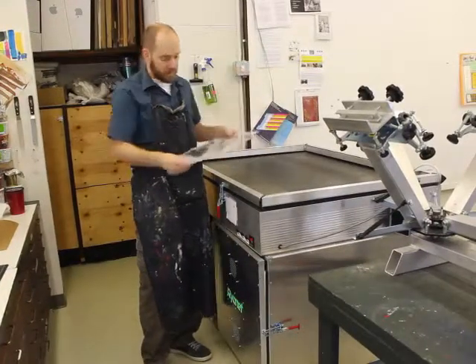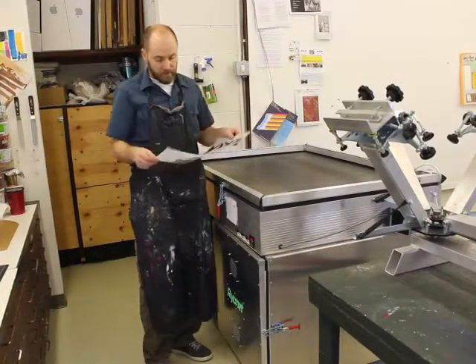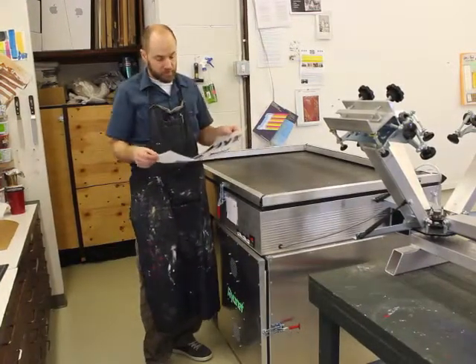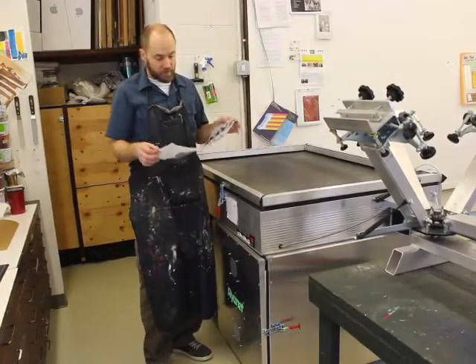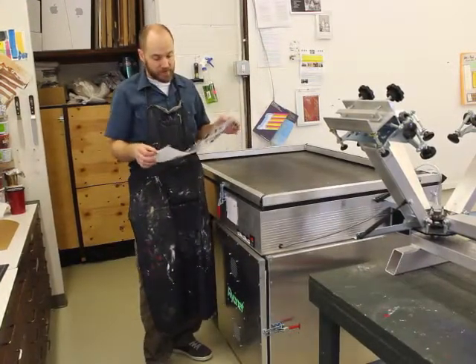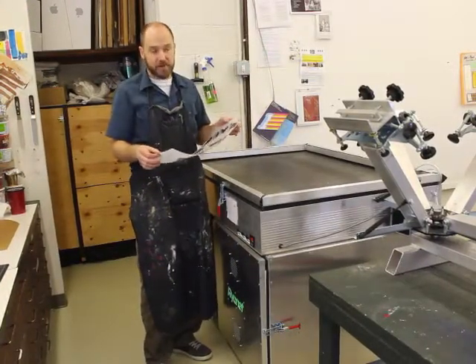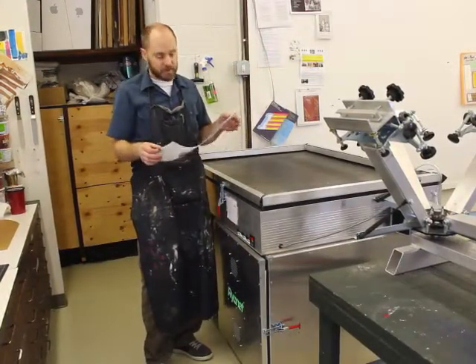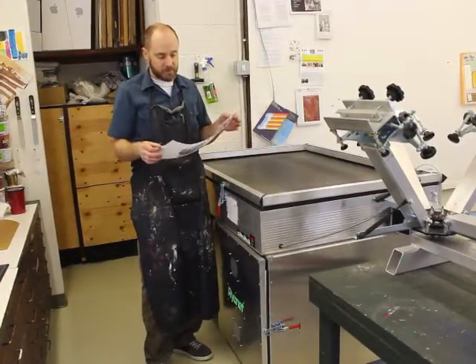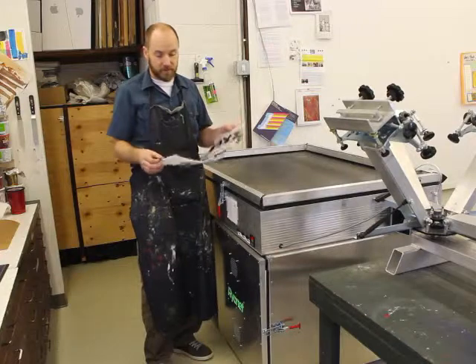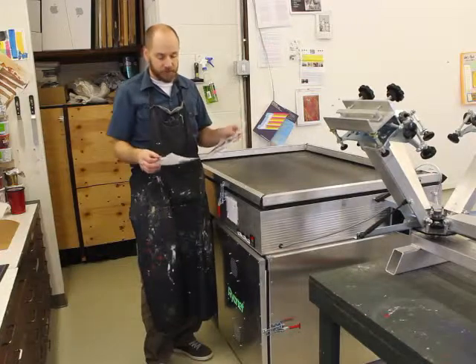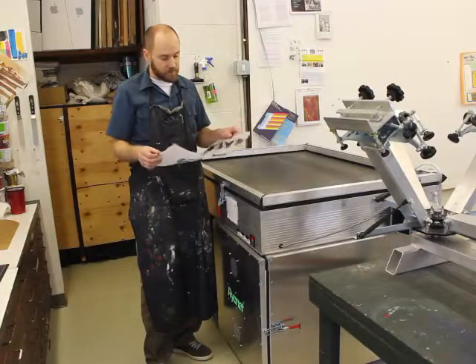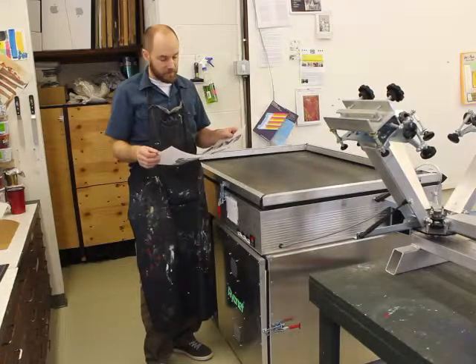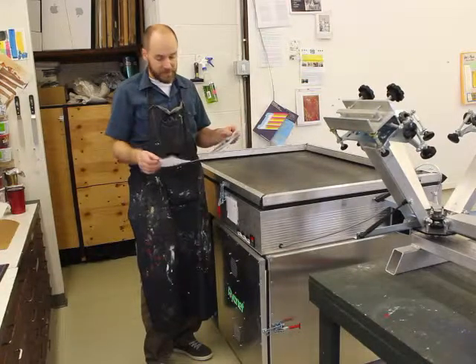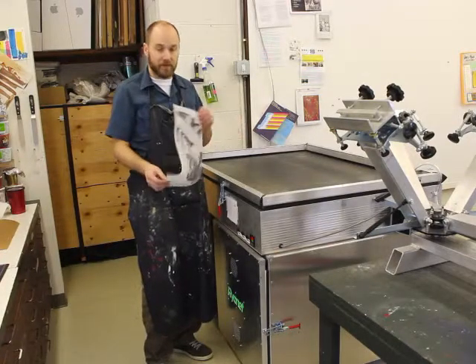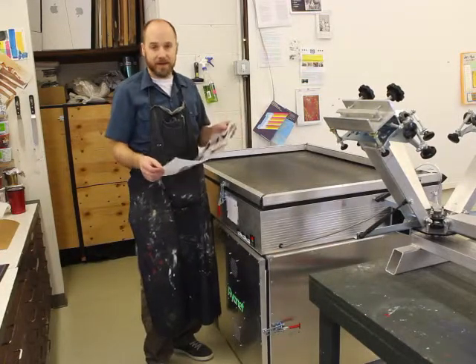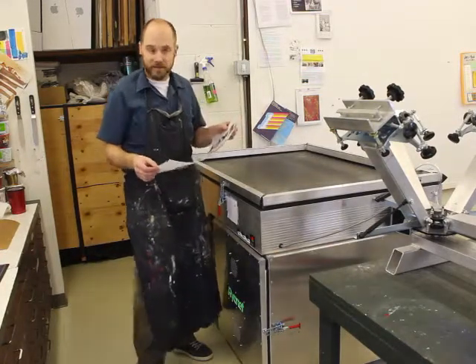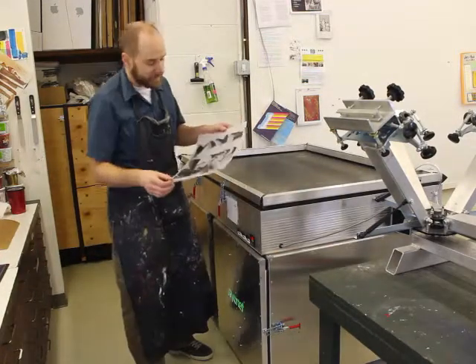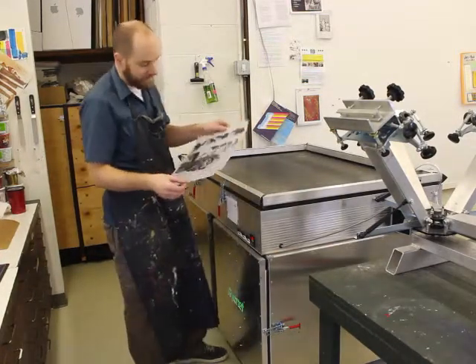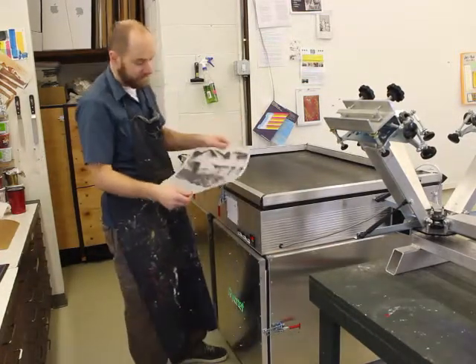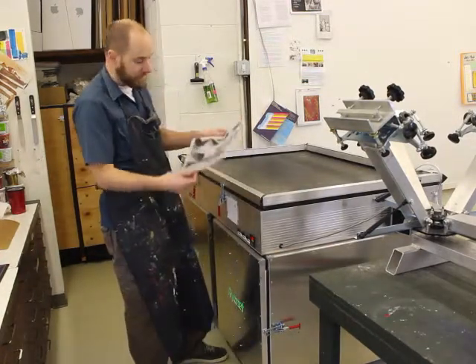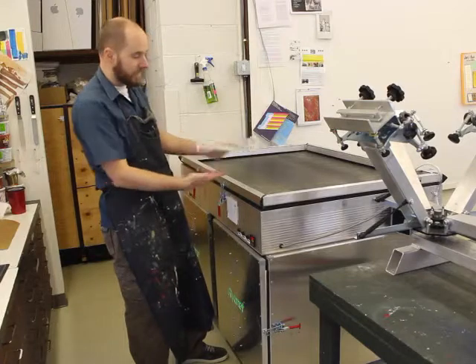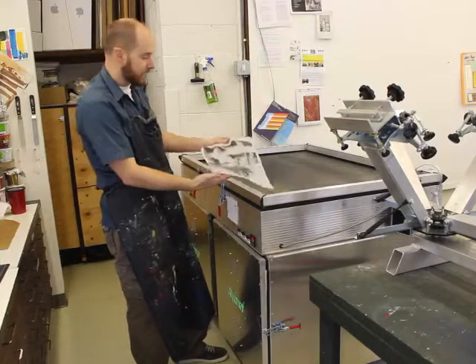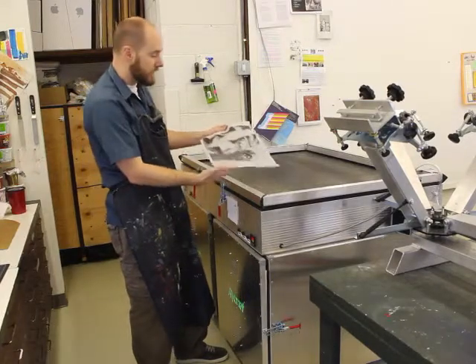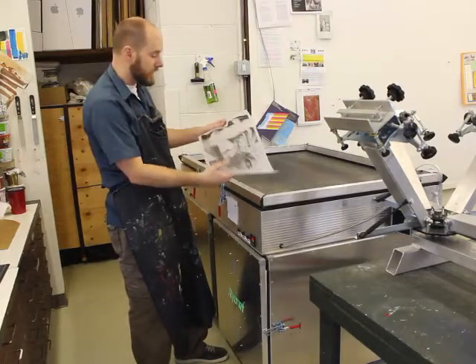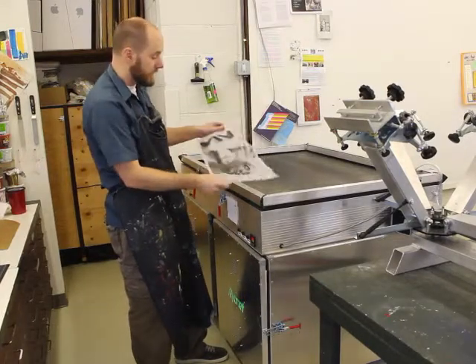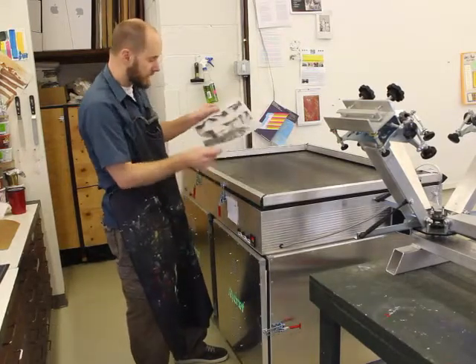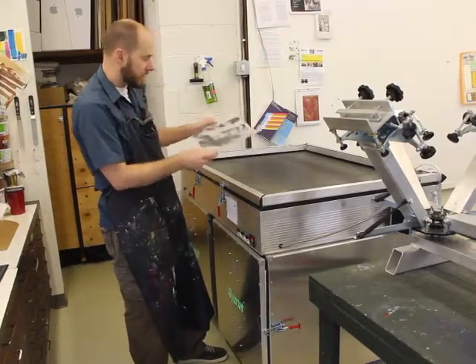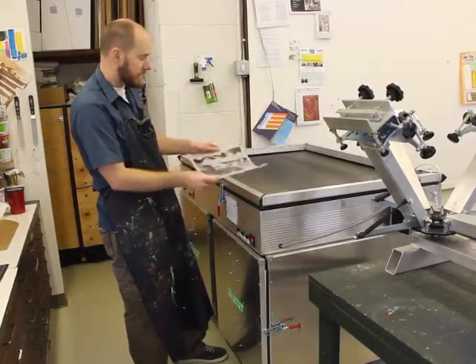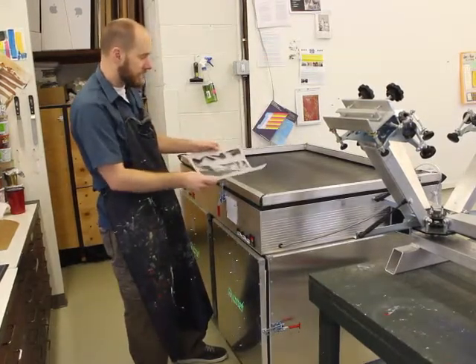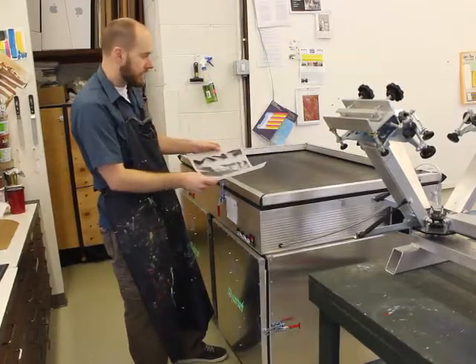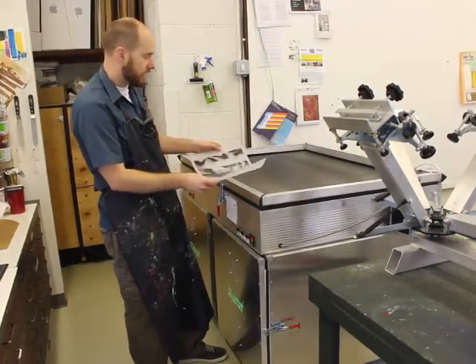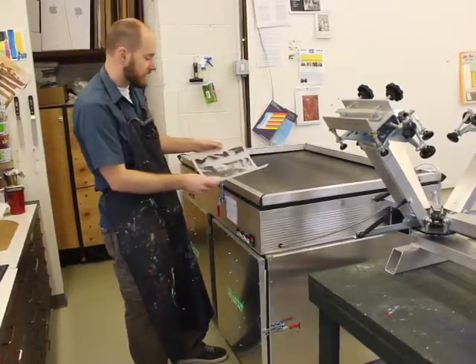Now we're going to burn our transparency onto the screen. The first thing you want to do is make sure we have it right side up so that the image is right-facing. Whichever way you want it to print, that's the way you want it to go down on the face of our exposure unit.